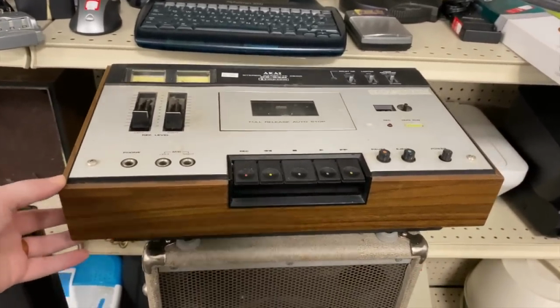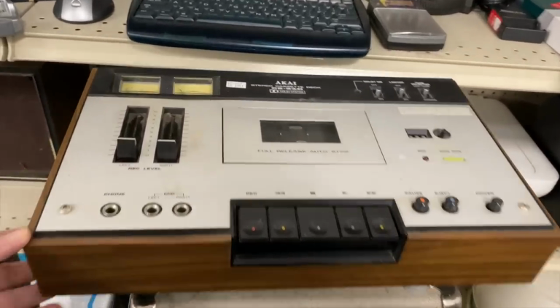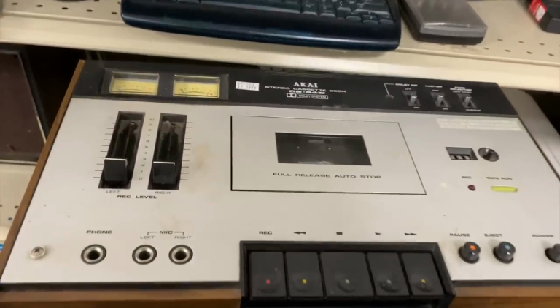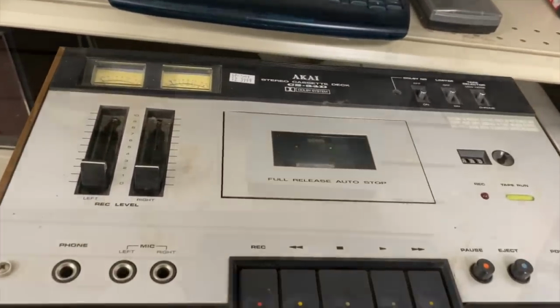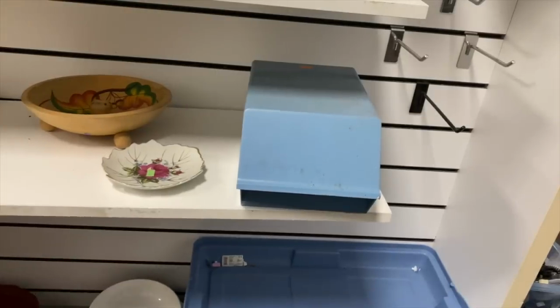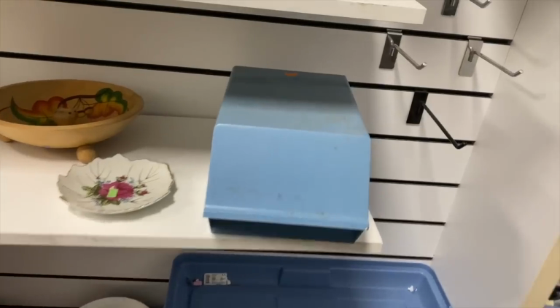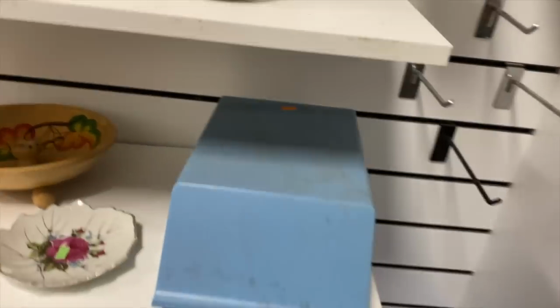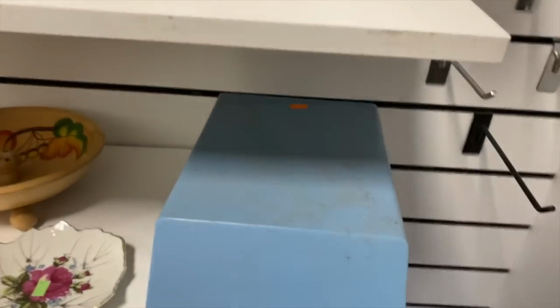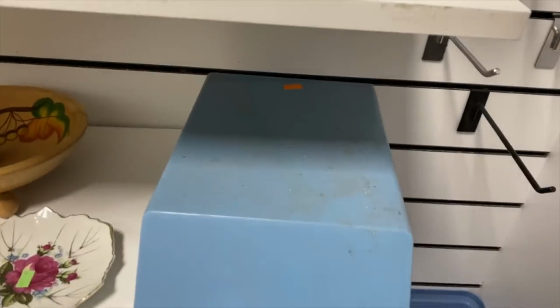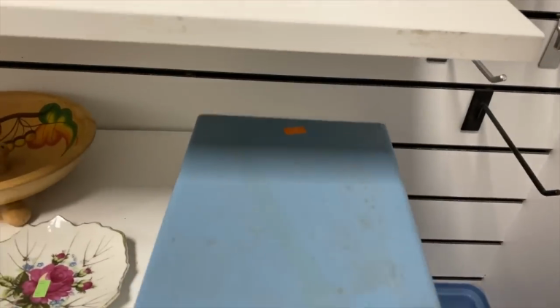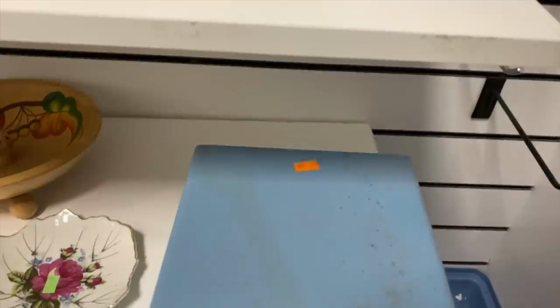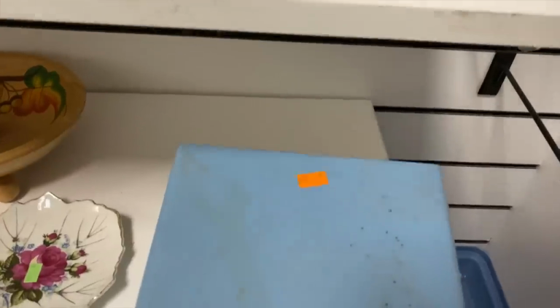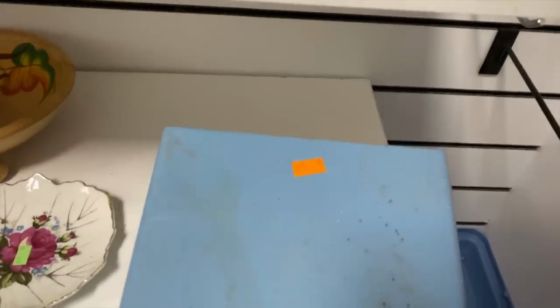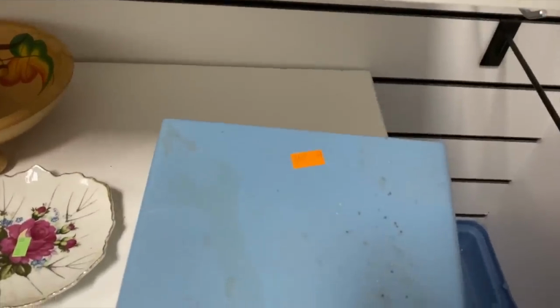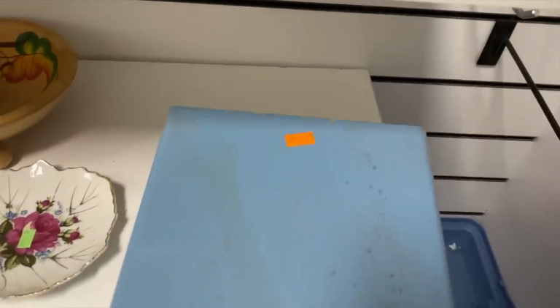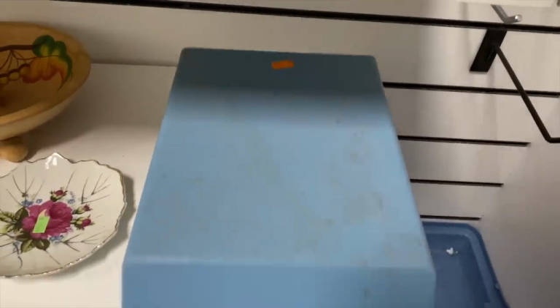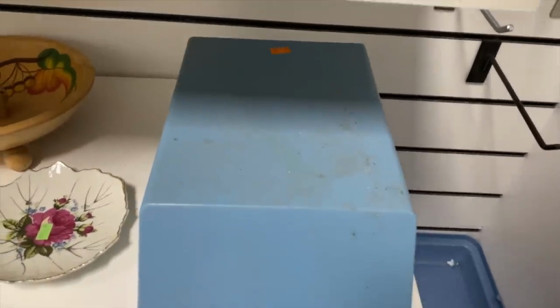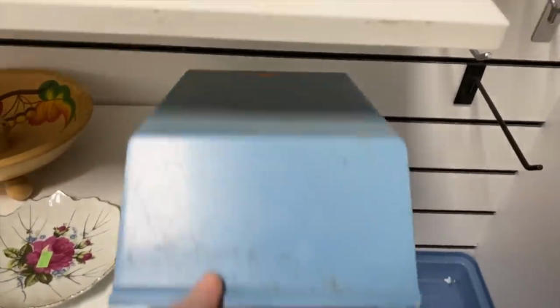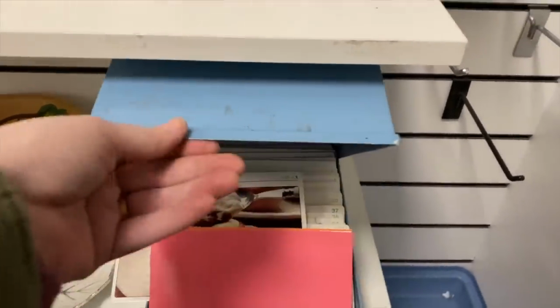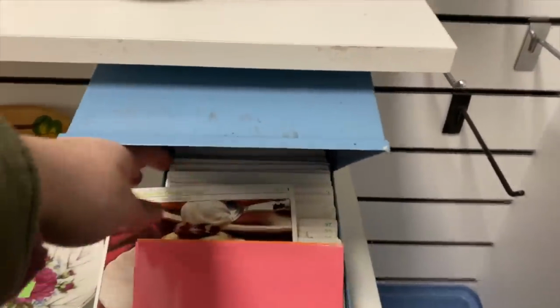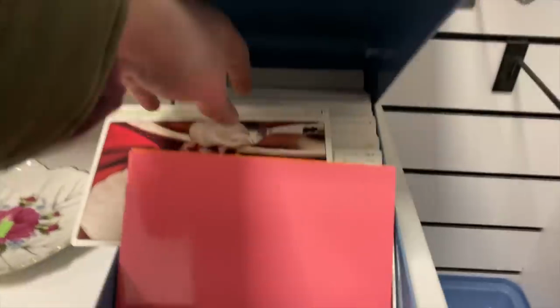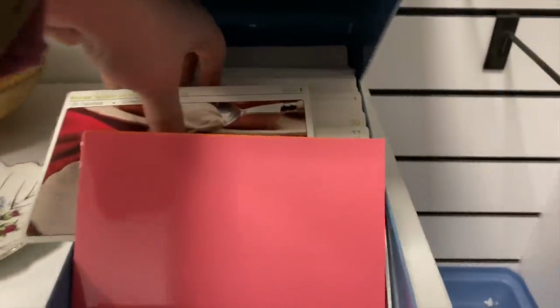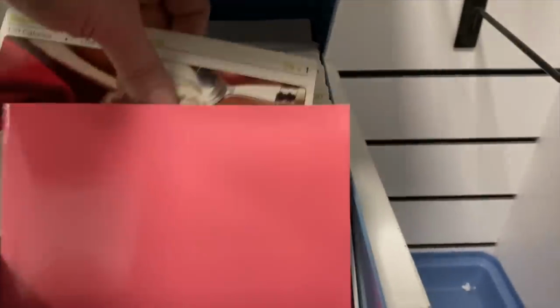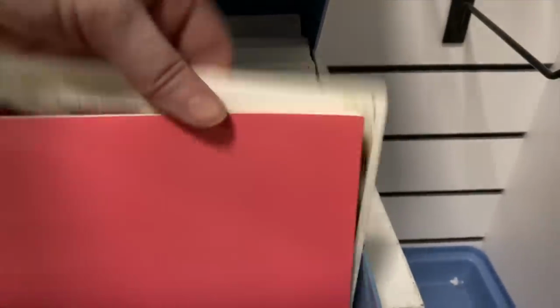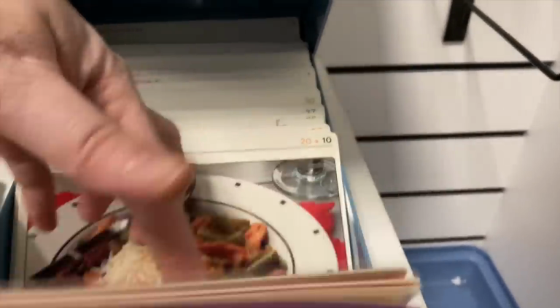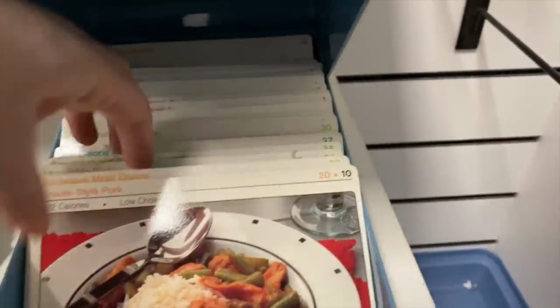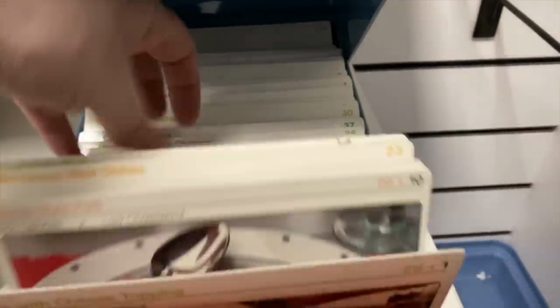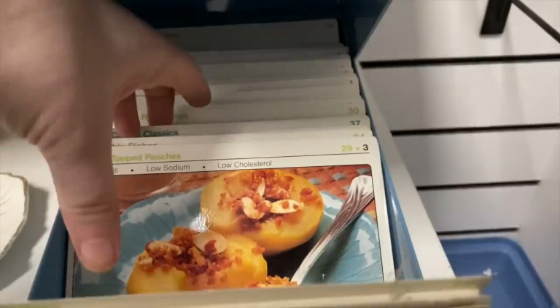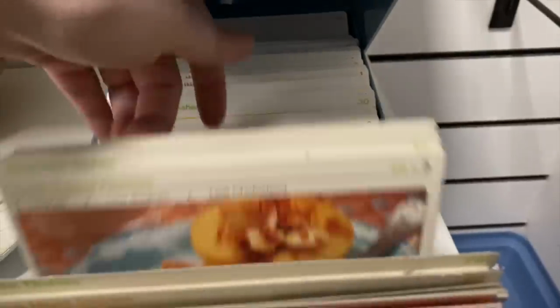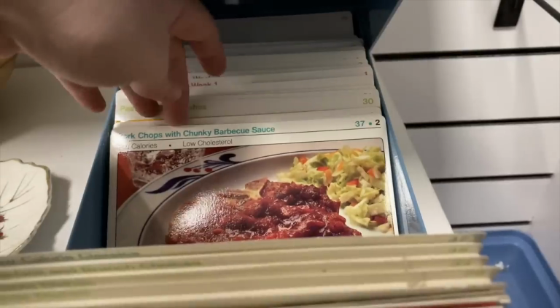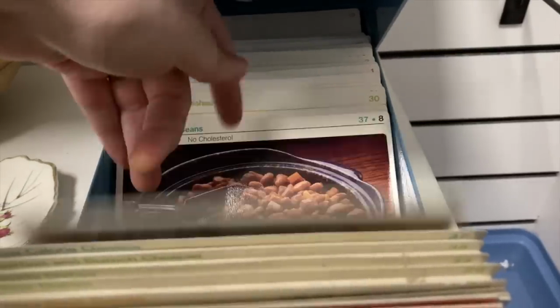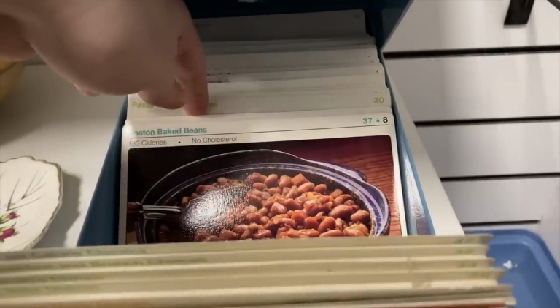I'm guessing this is a recipe box before I pull it out — it's $2.99. Yes, and there are some recipes inside of it; they appear to be 1980s recipes.